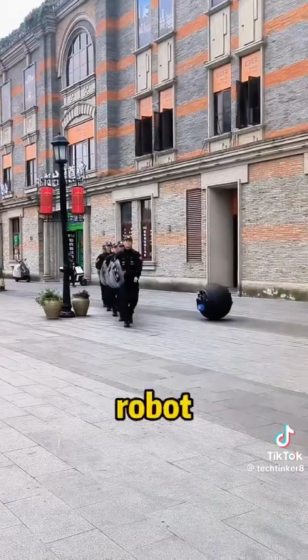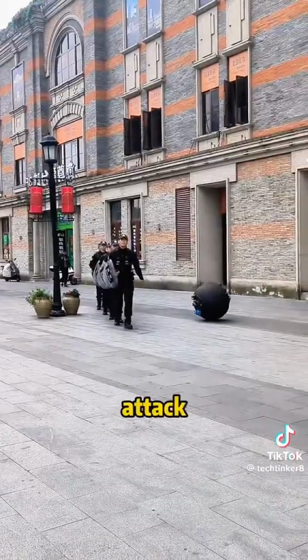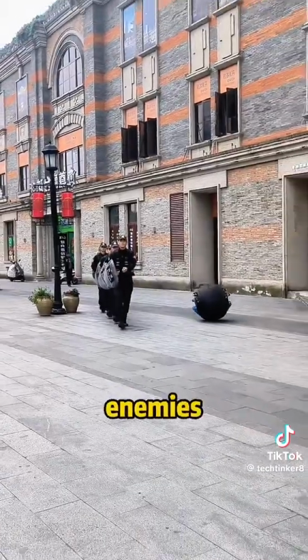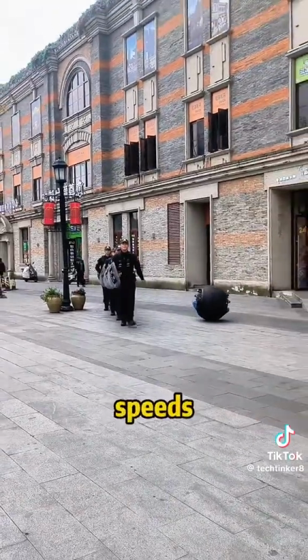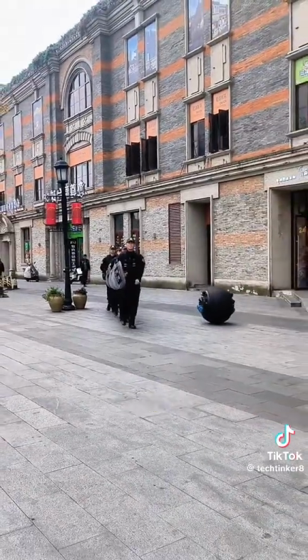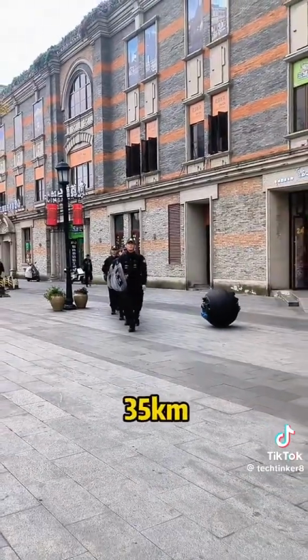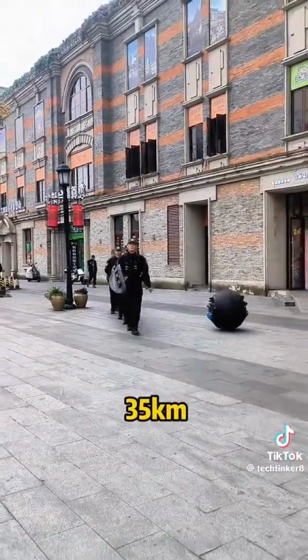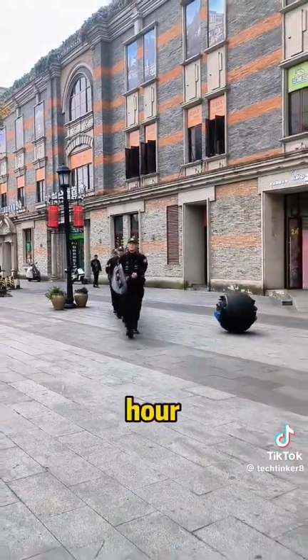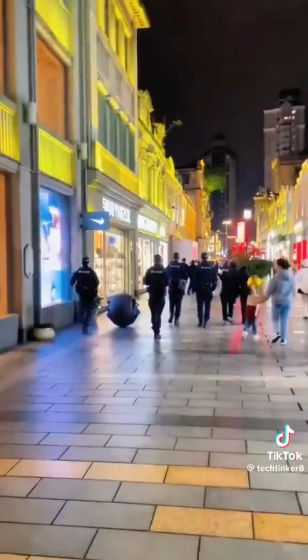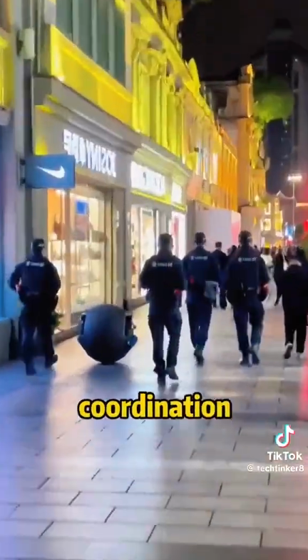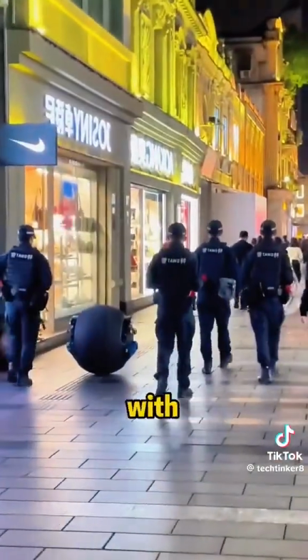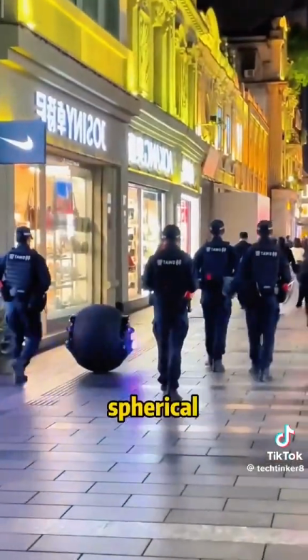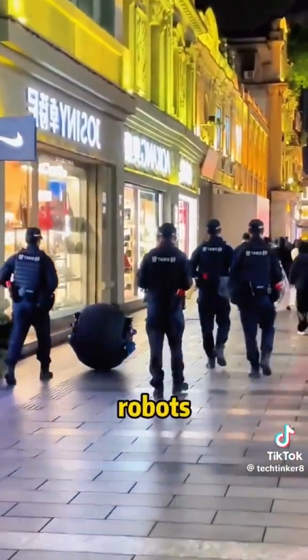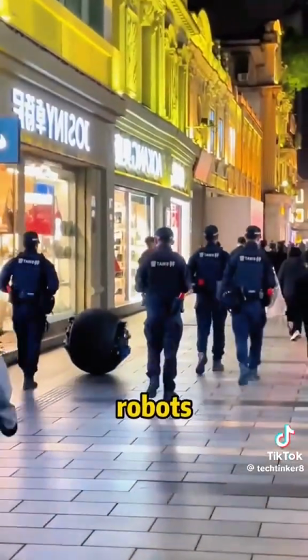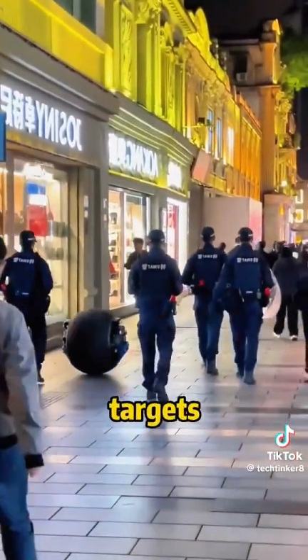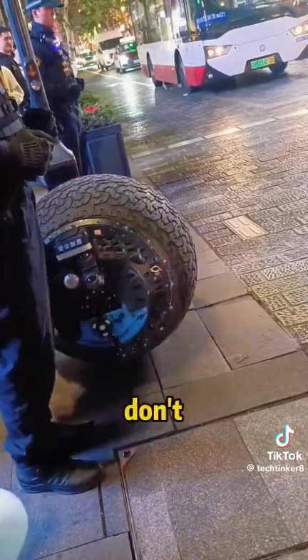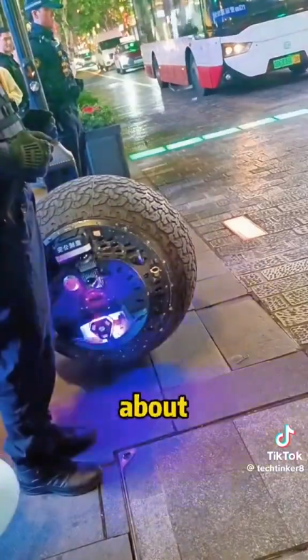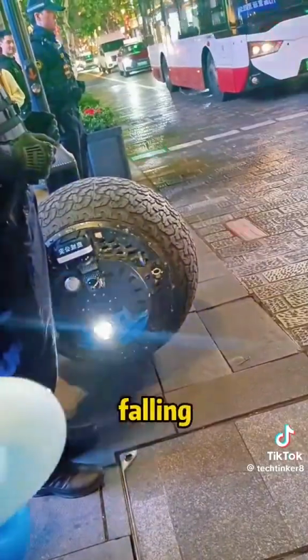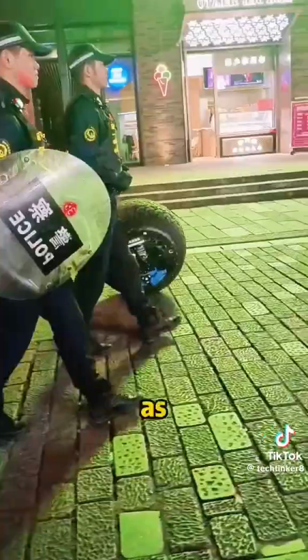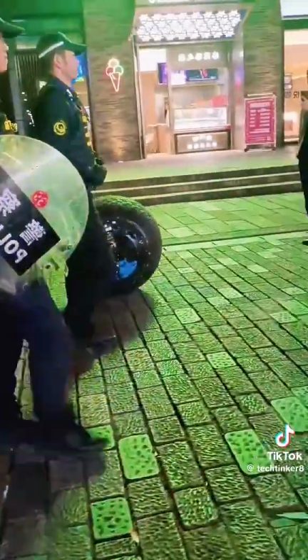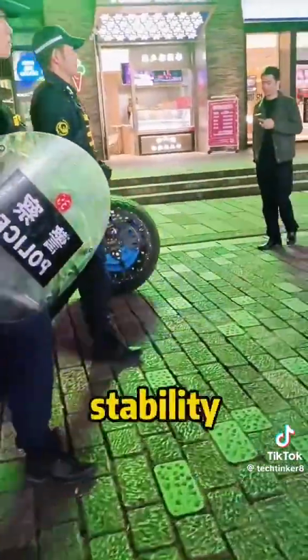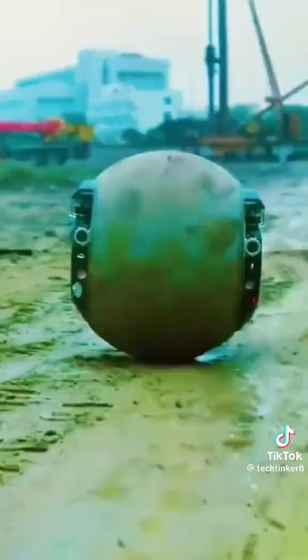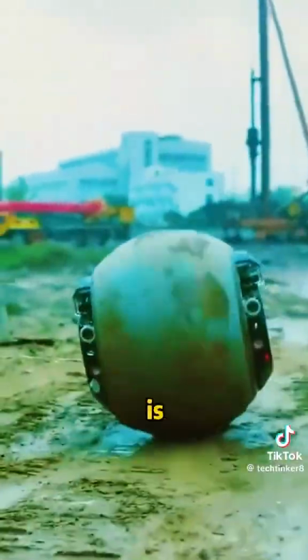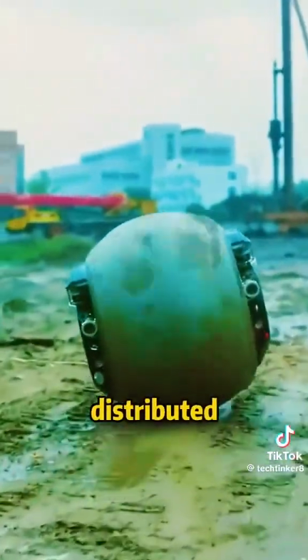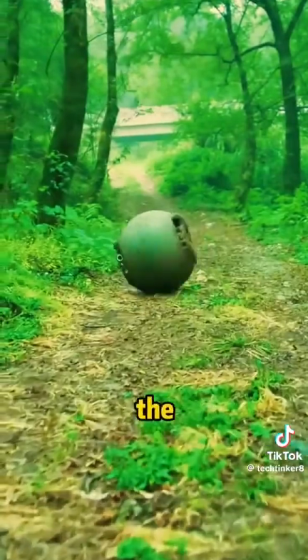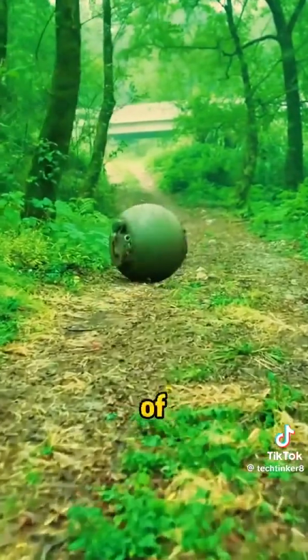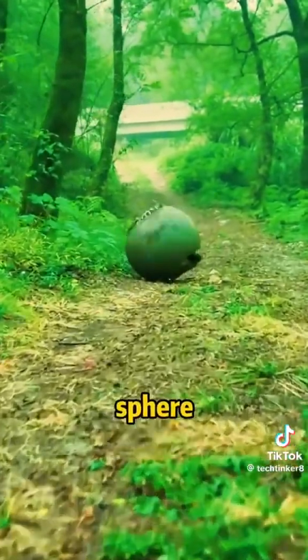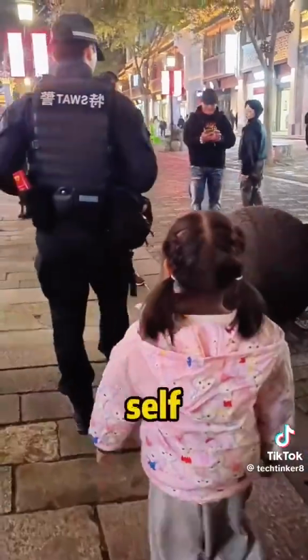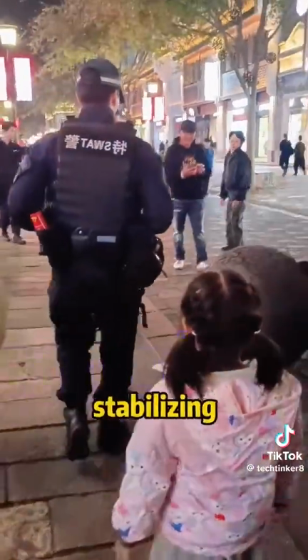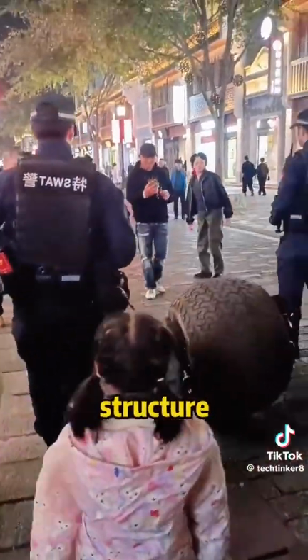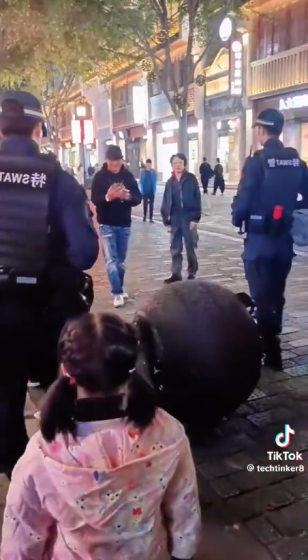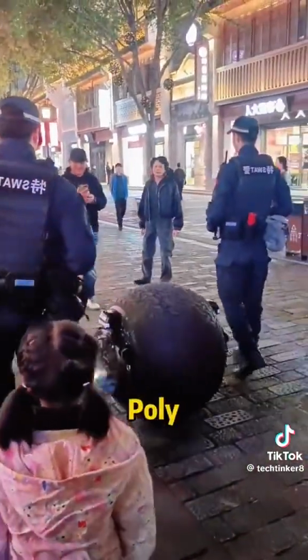This robot can attack enemies at speeds of up to 35 kilometers per hour, and can work in coordination with multiple spherical robots to capture targets. Don't worry about it falling over, as it has excellent stability. Its weight is distributed towards the lower part of the sphere, making it a self-stabilizing structure like a roly-poly toy.